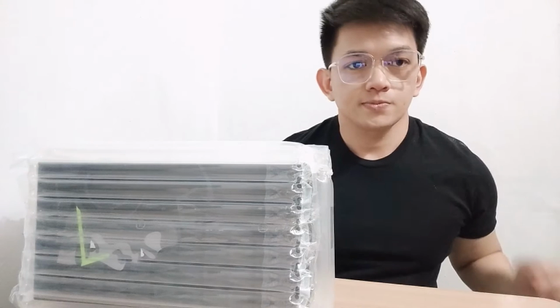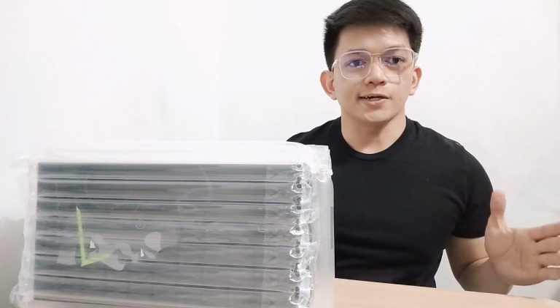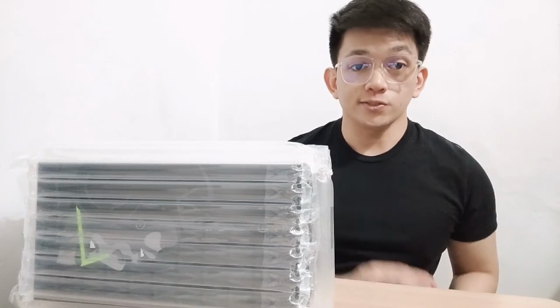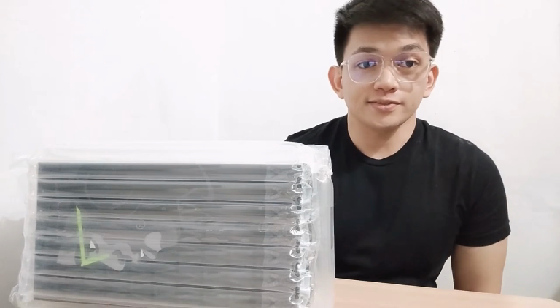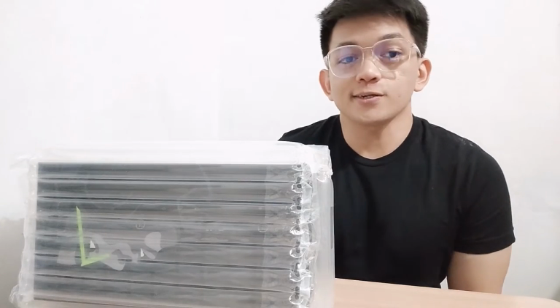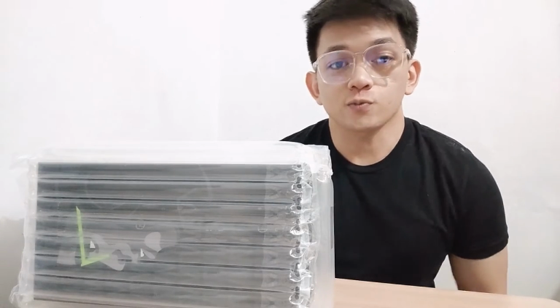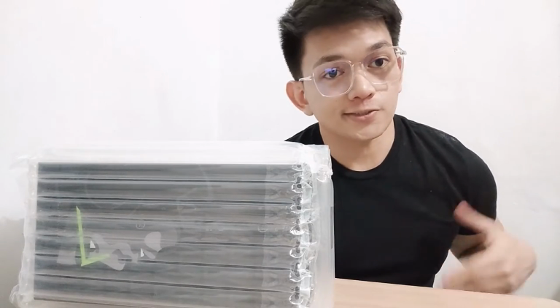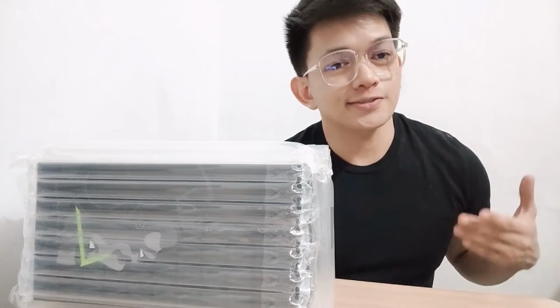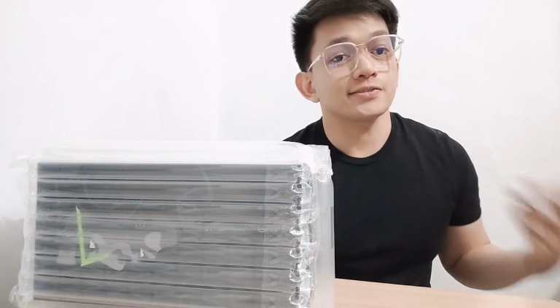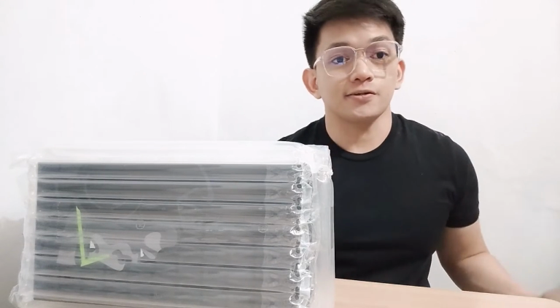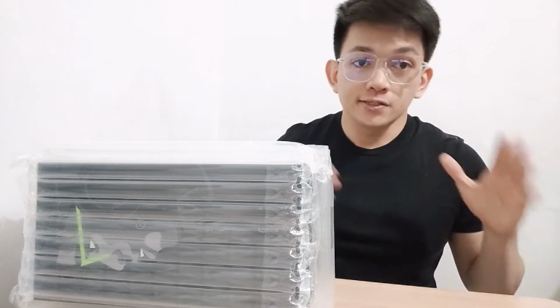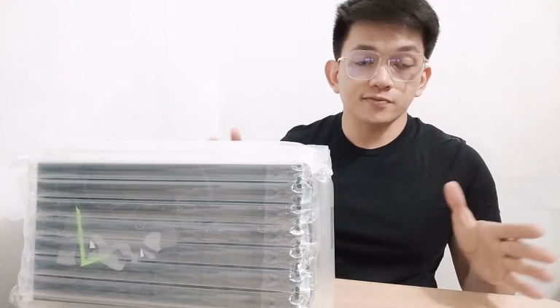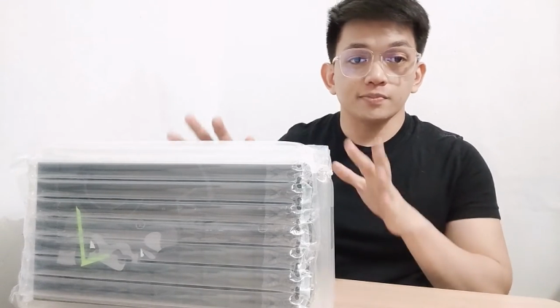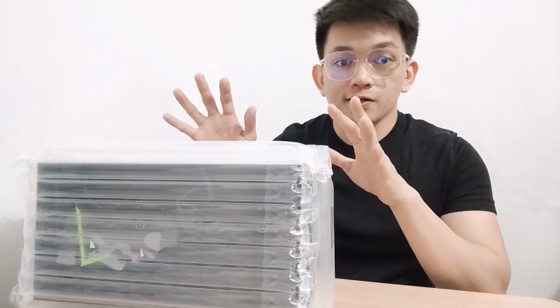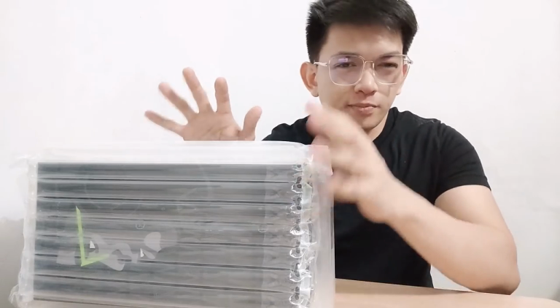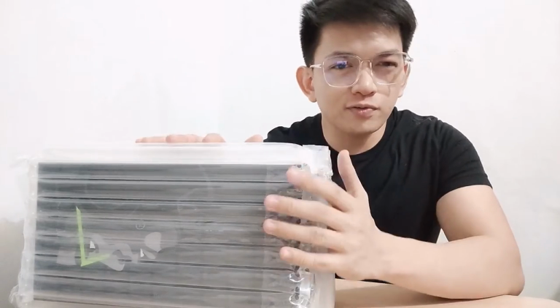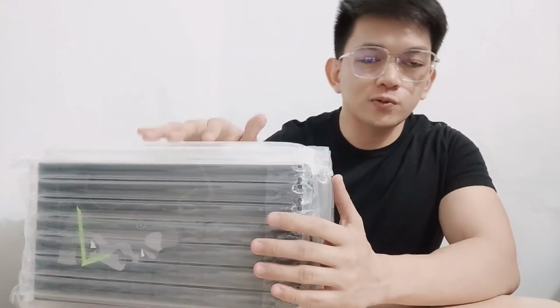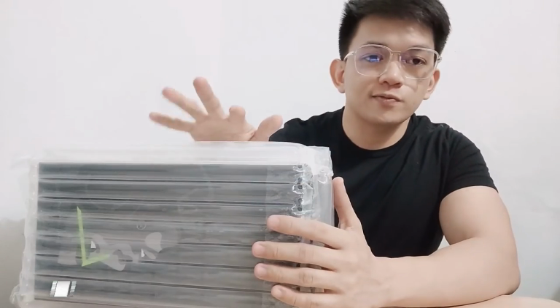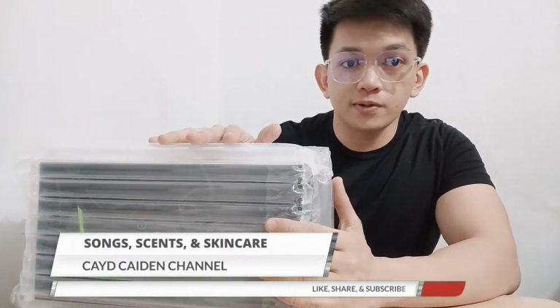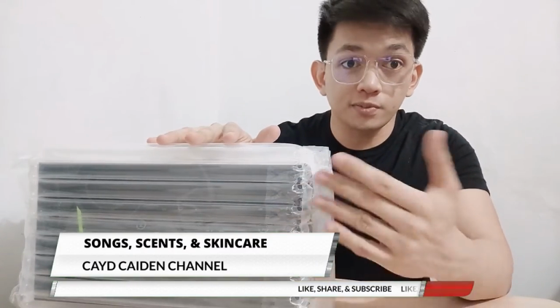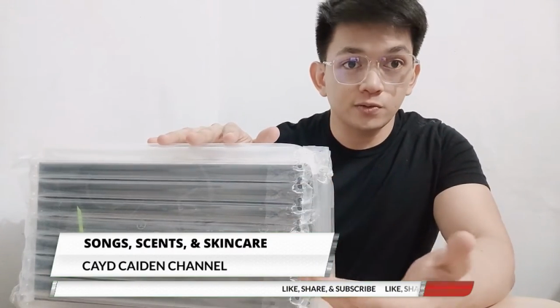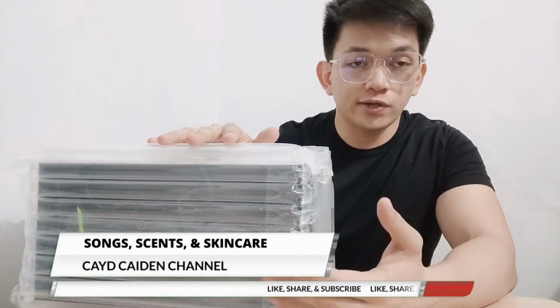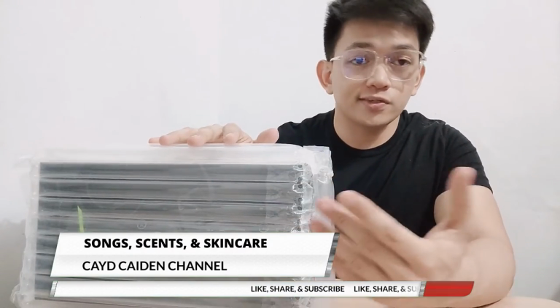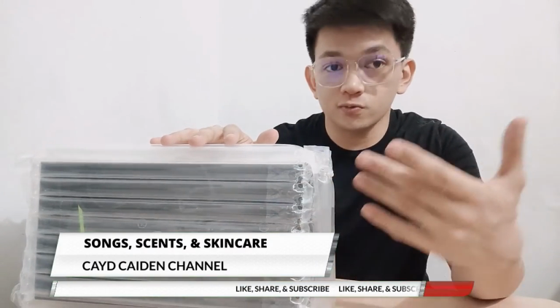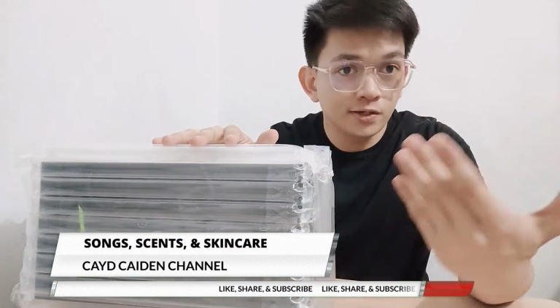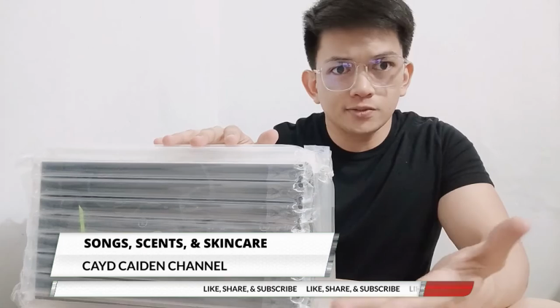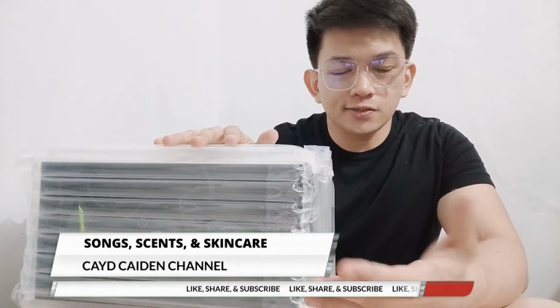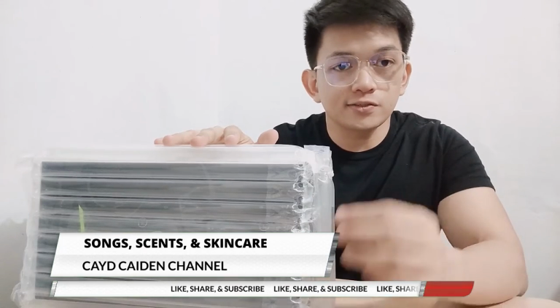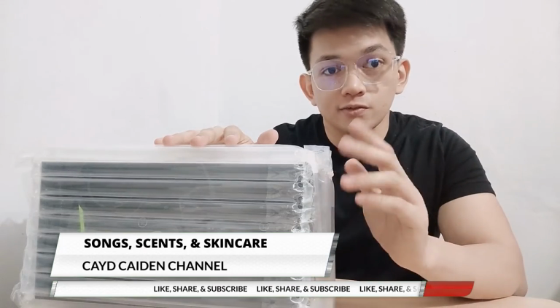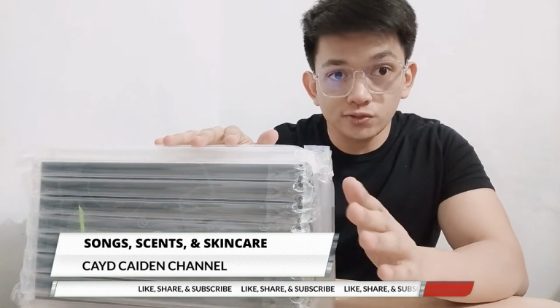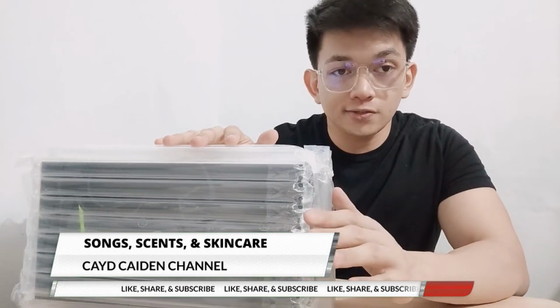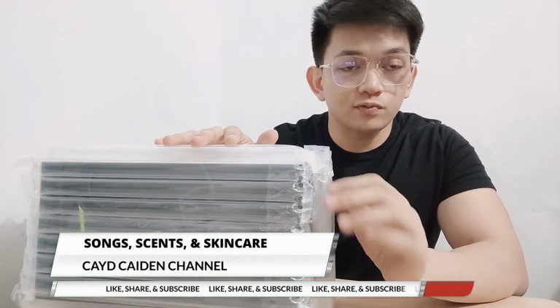Hi guys, what's up? This is KateKate and you're watching SongSense. It's Kink here. Today's vlog is about a microphone that I will be using for my upcoming videos — reaction videos, song covers, and original songs that I've written.